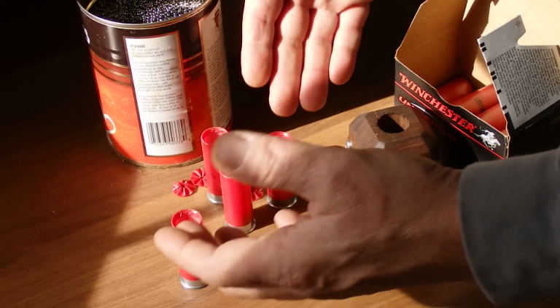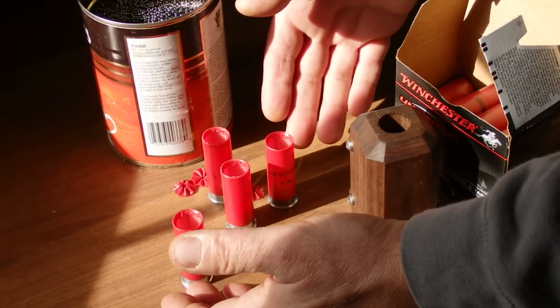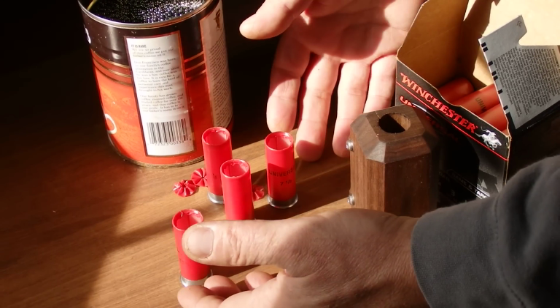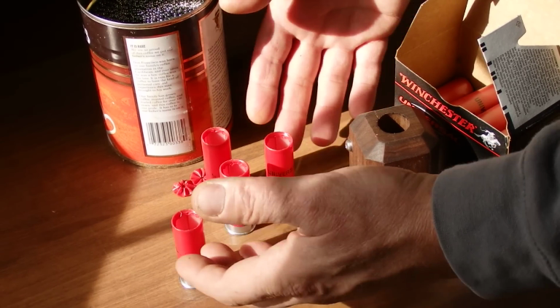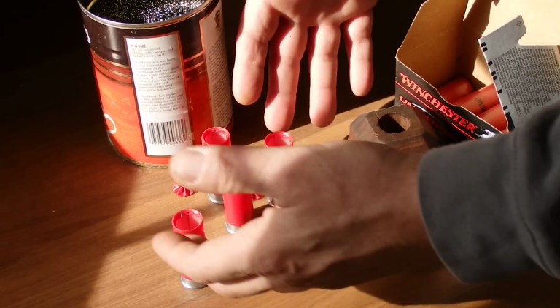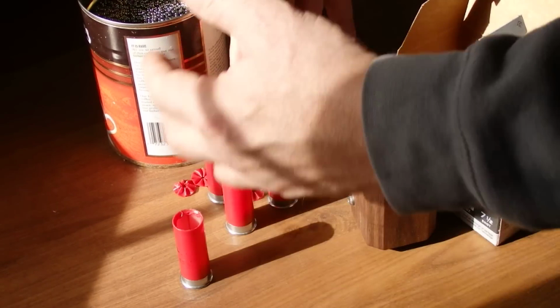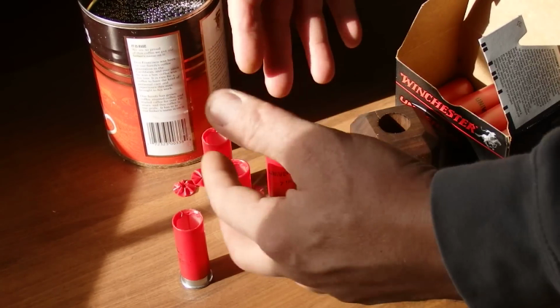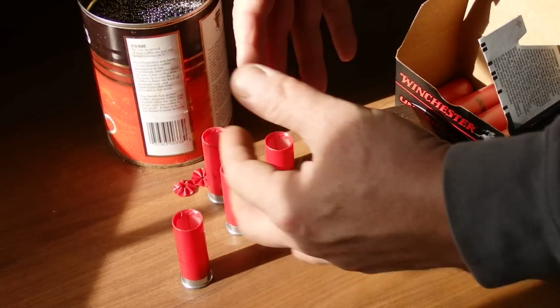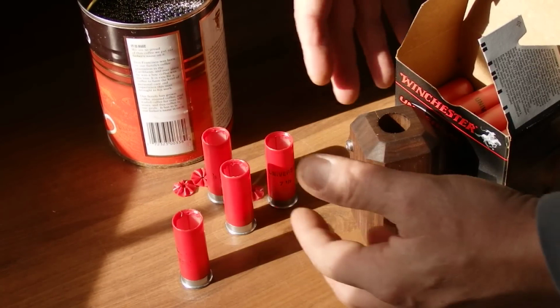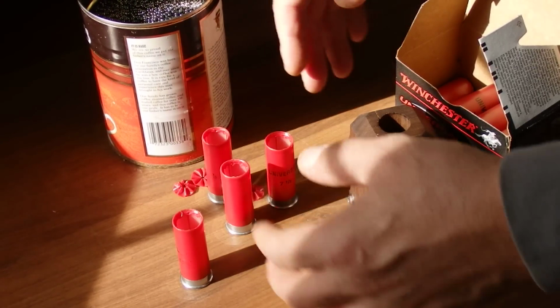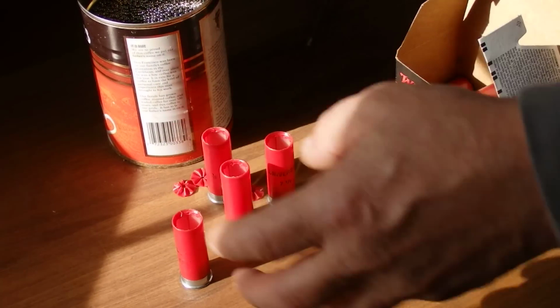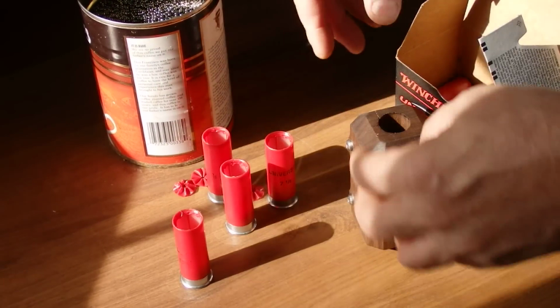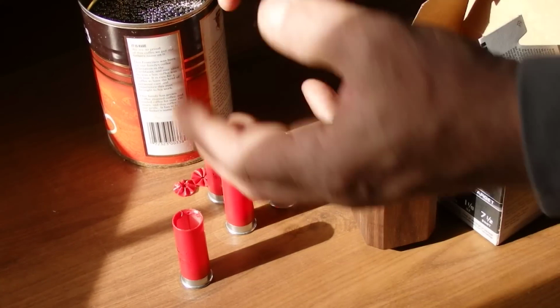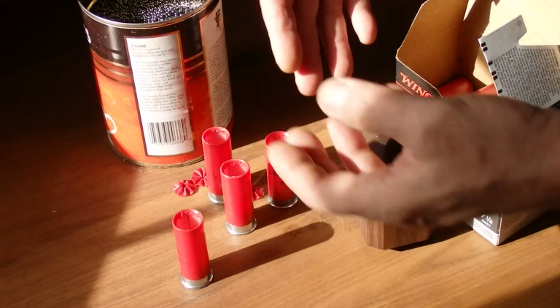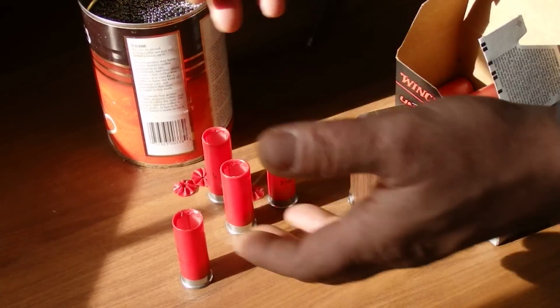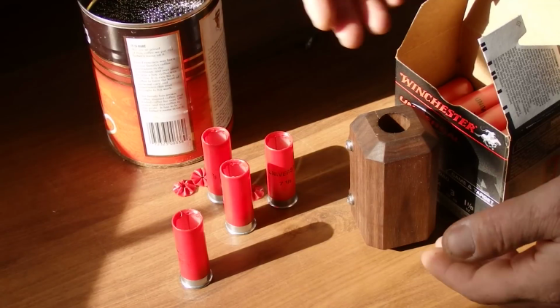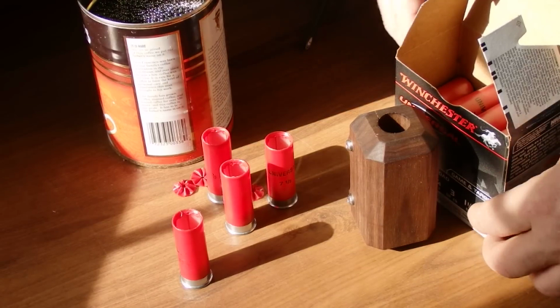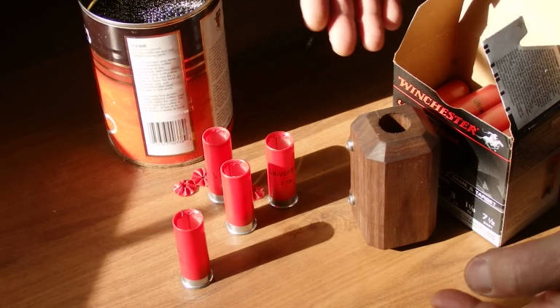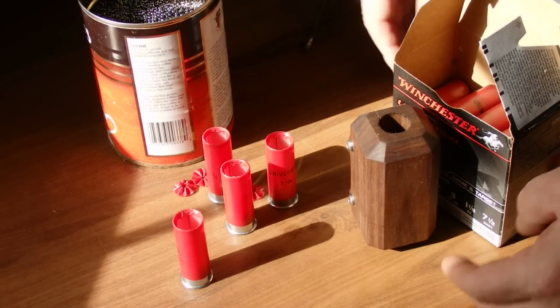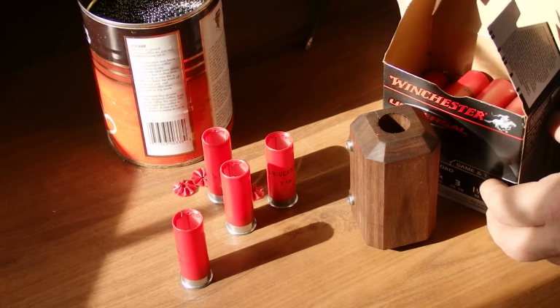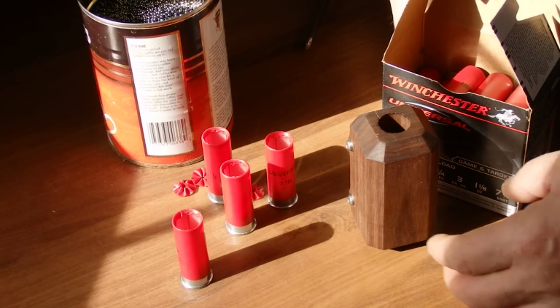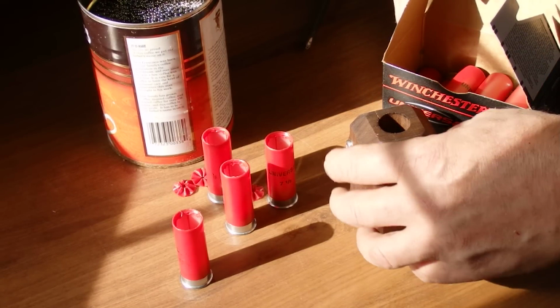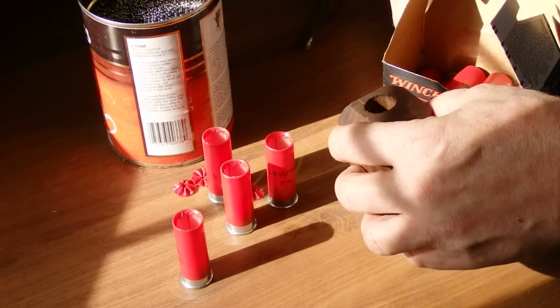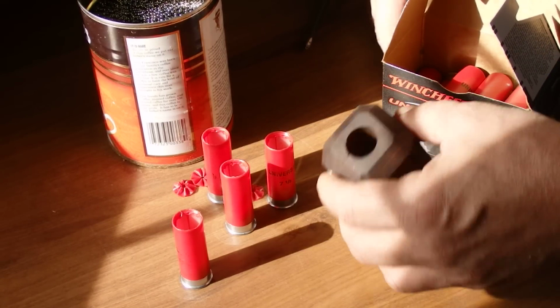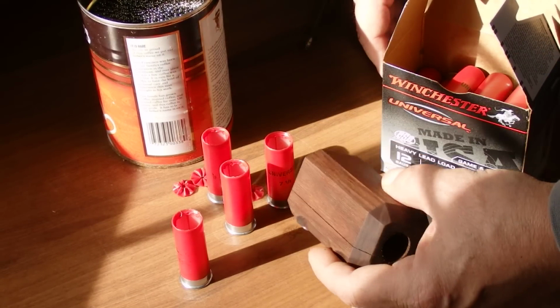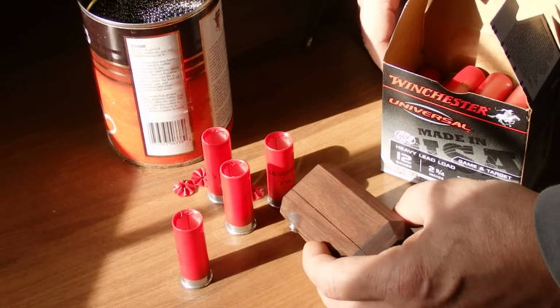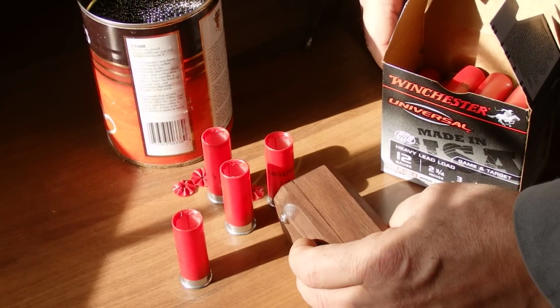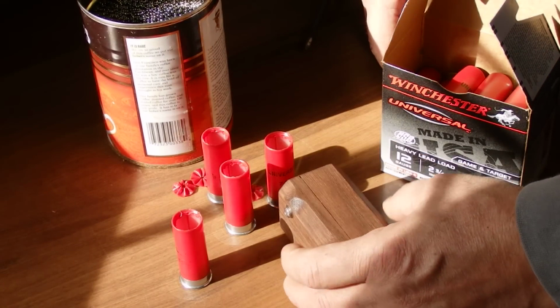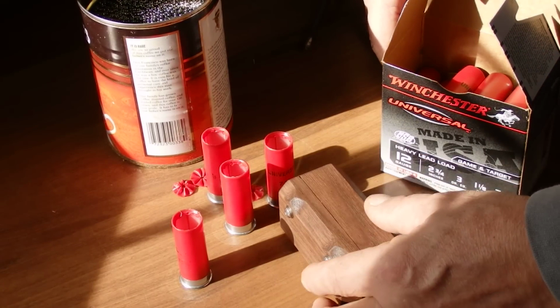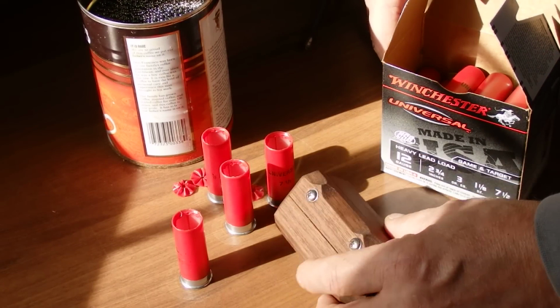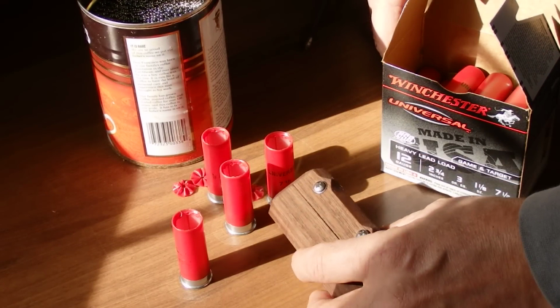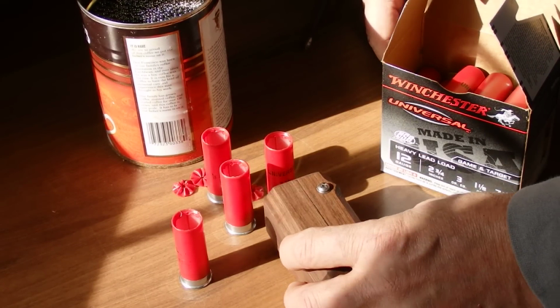I also make a grid board that holds all of these hulls — 25 of them — so you can open a box and load a box in about 10–15 minutes. It's just to make it neater, speedier, cleaner, and safer.